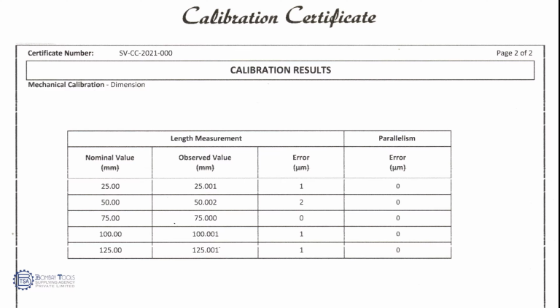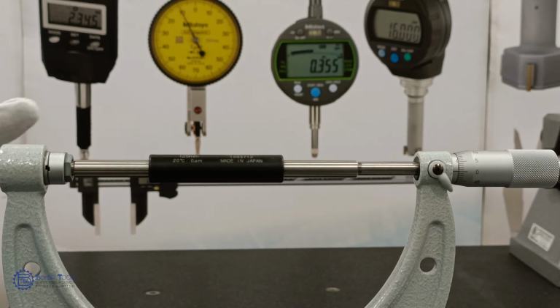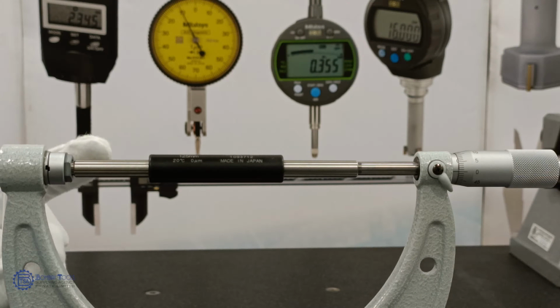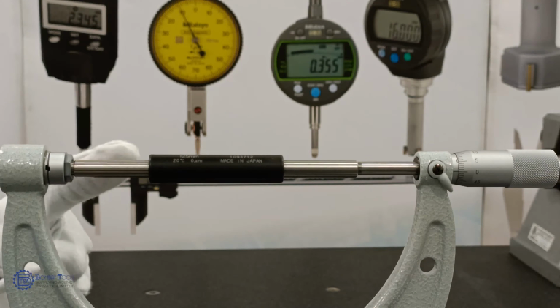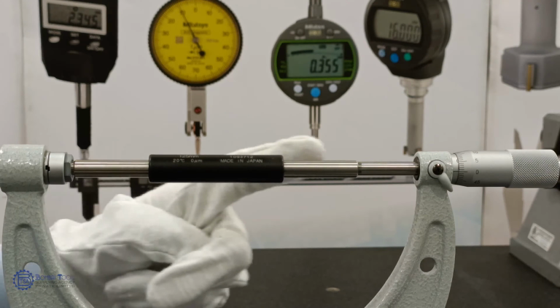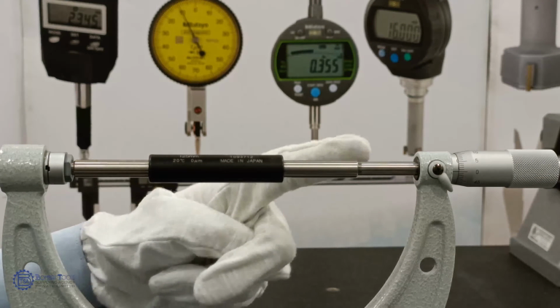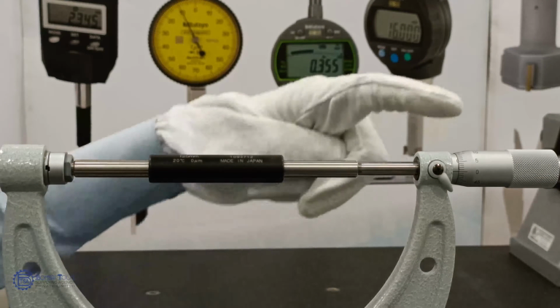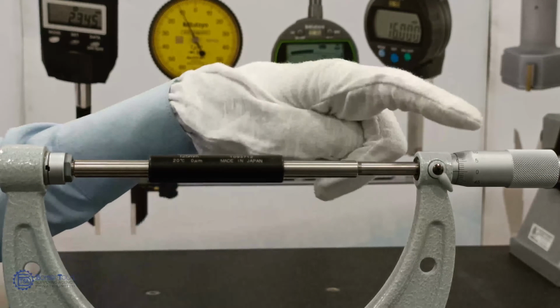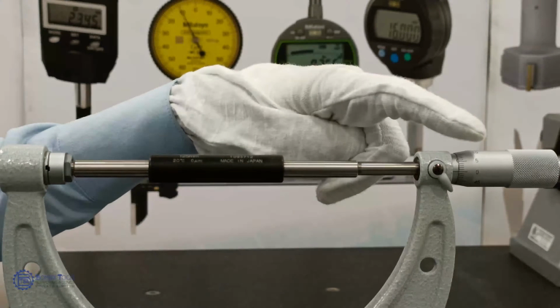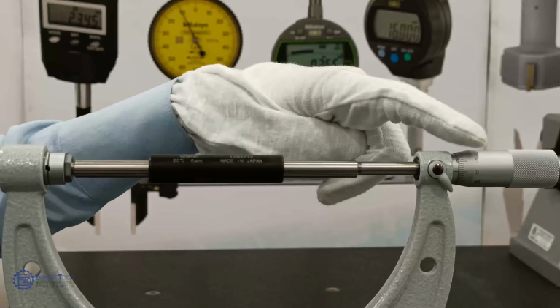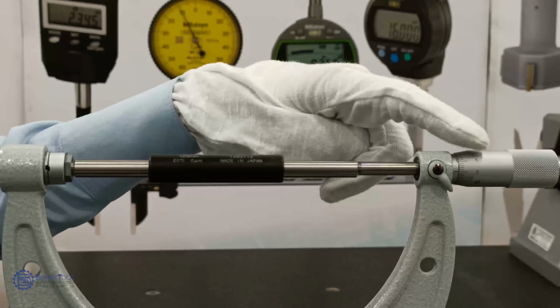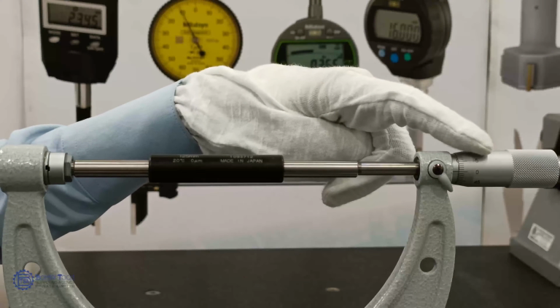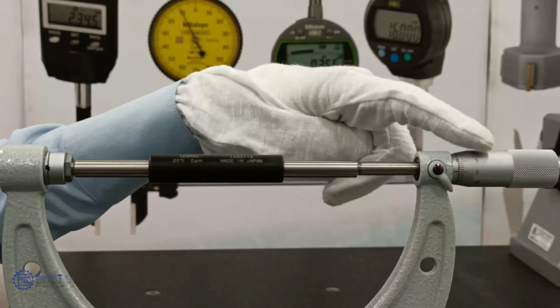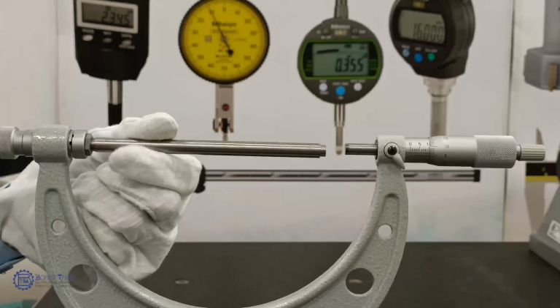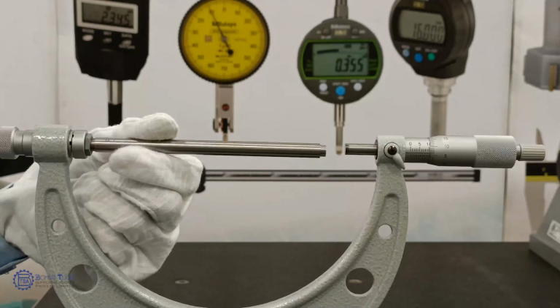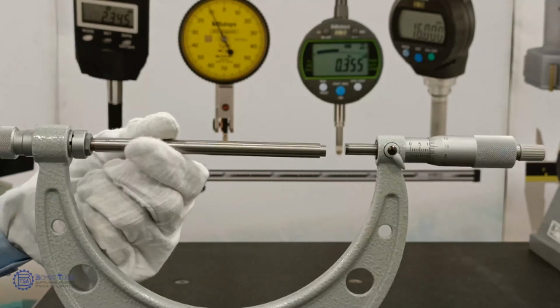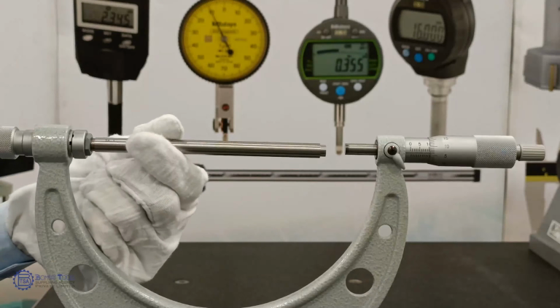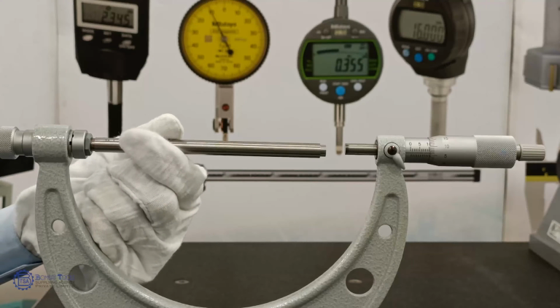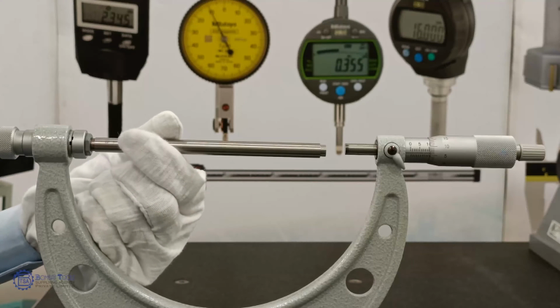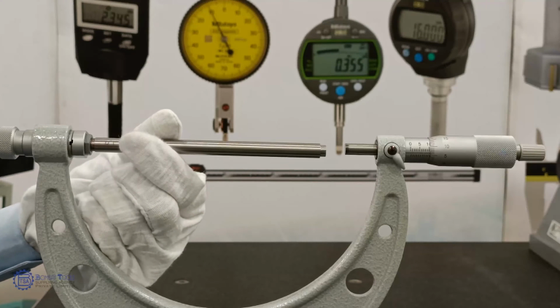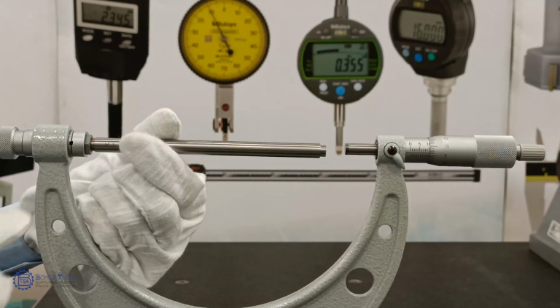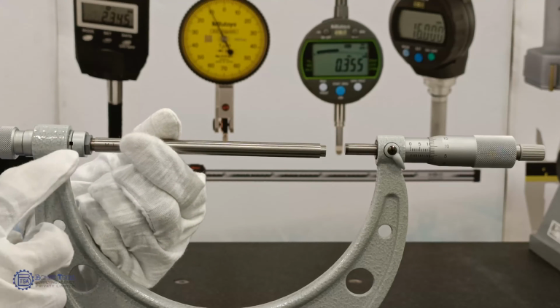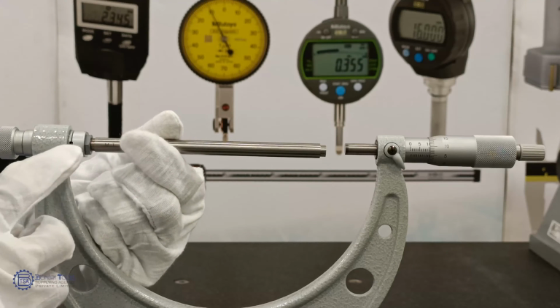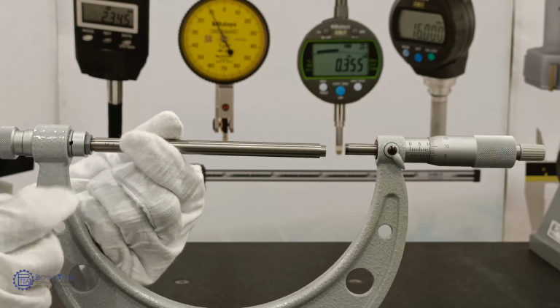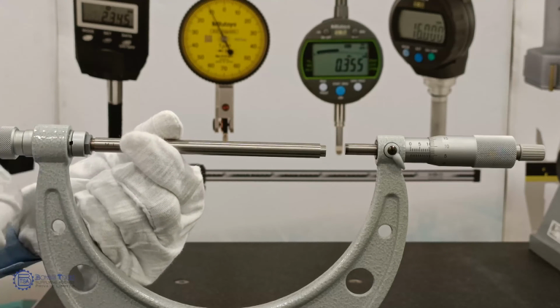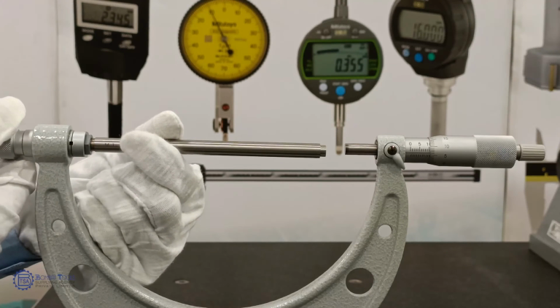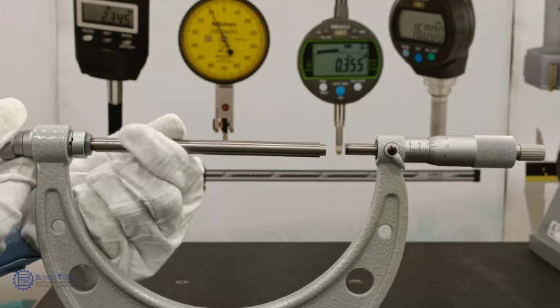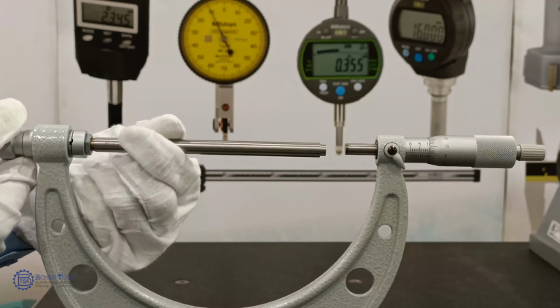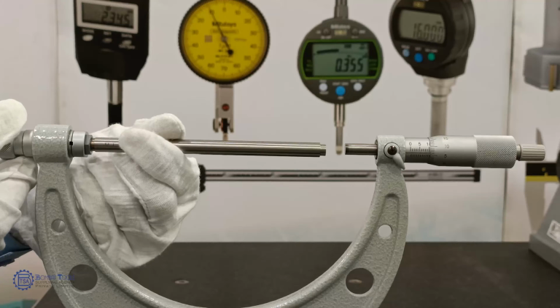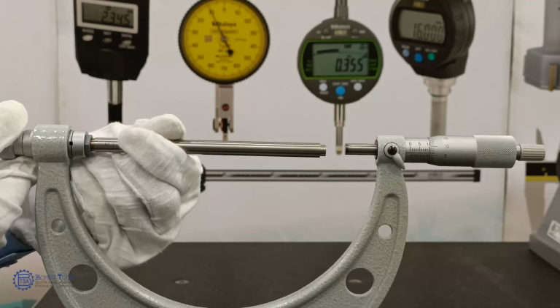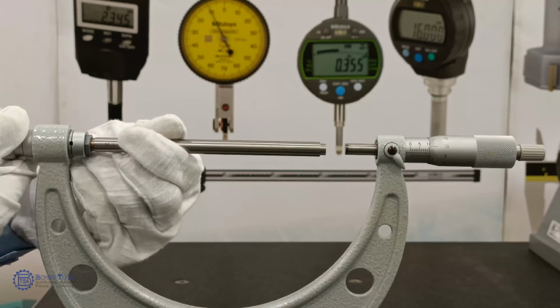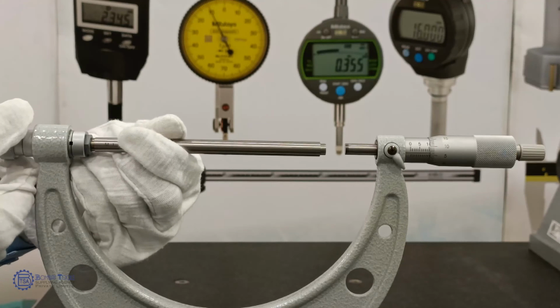By using the setting rod, ensure the zero setting of the micrometer. While fixing the interchangeable anvils, make sure that both slots meet each other and tighten the anvil properly using the screw head.